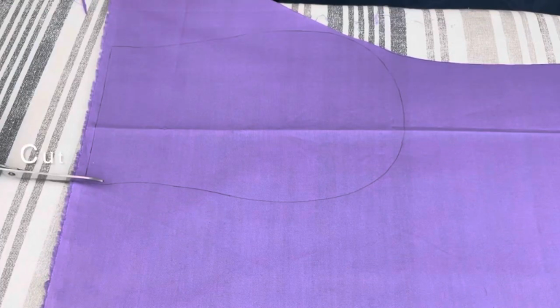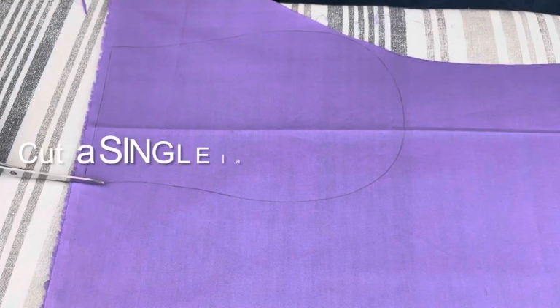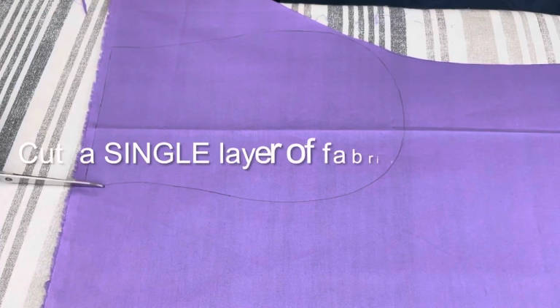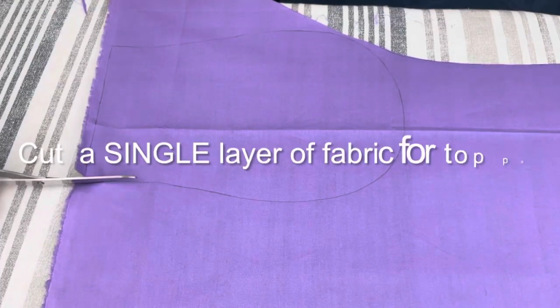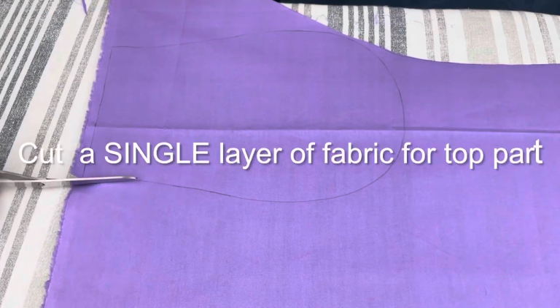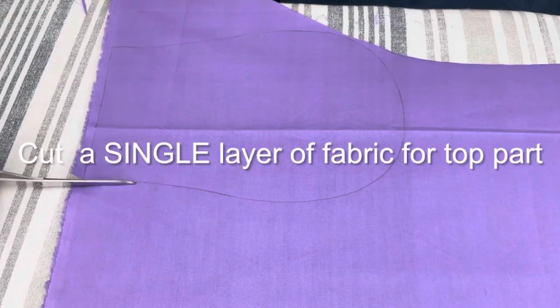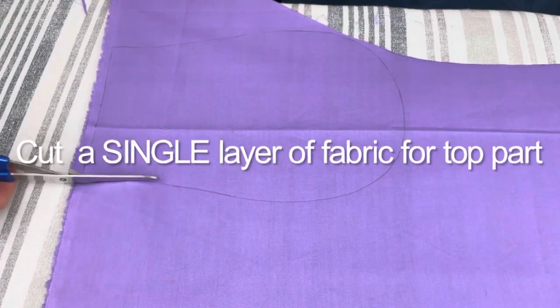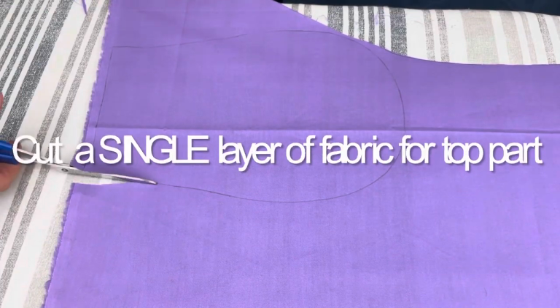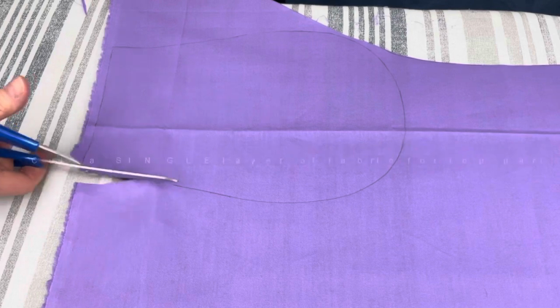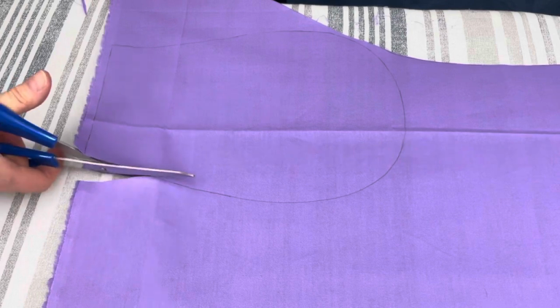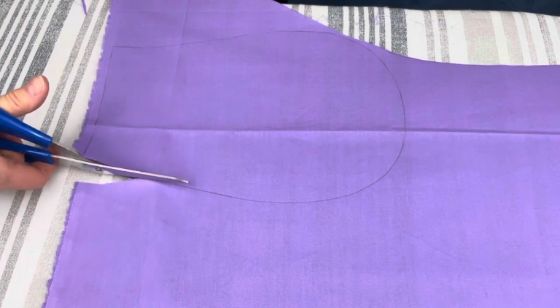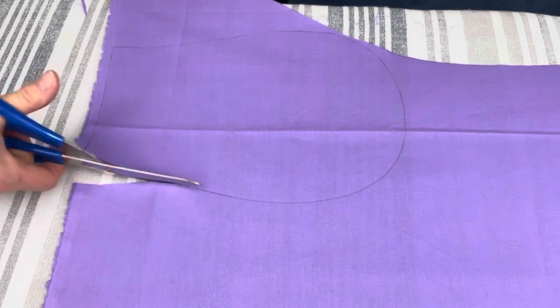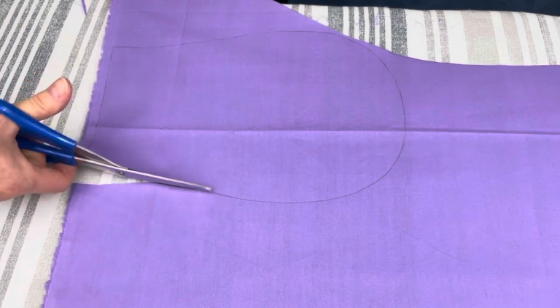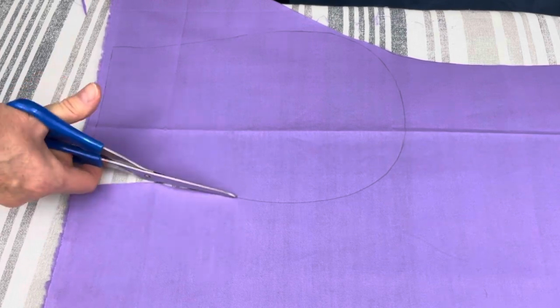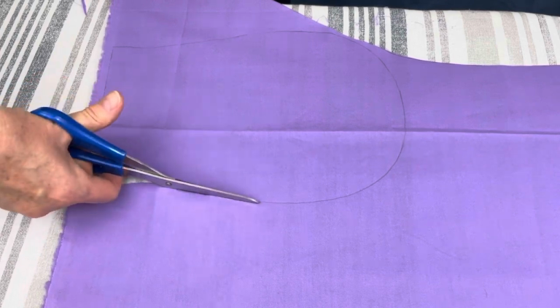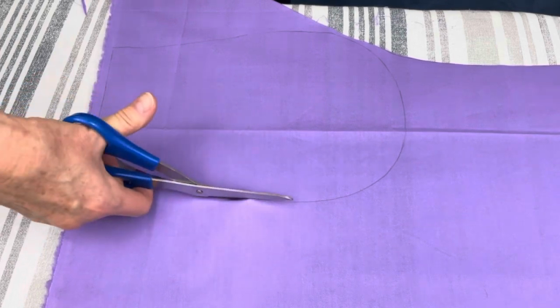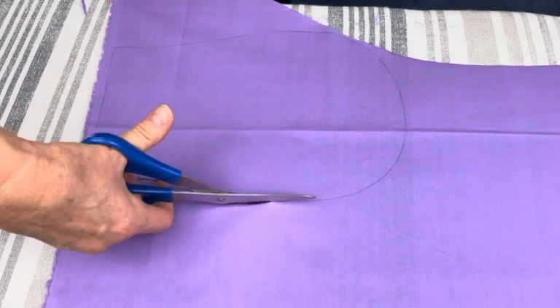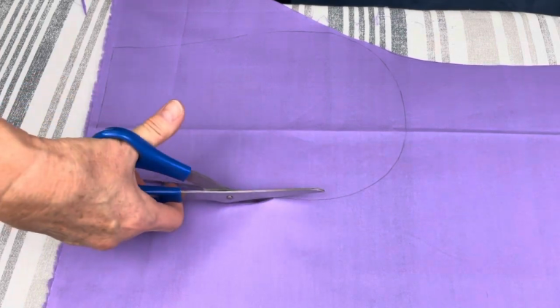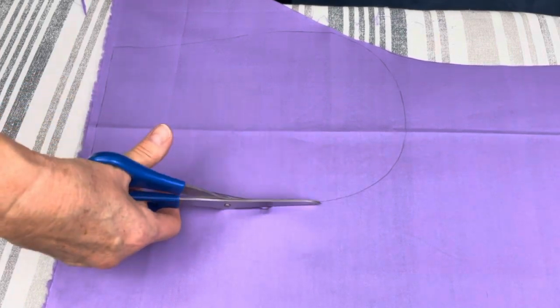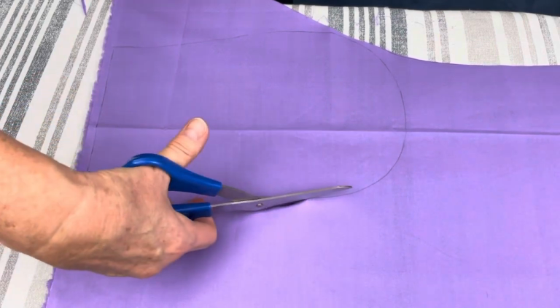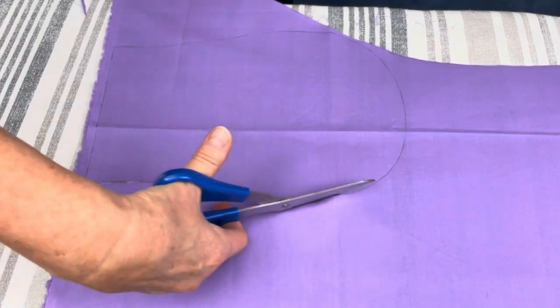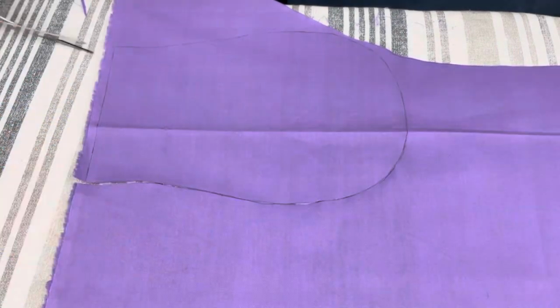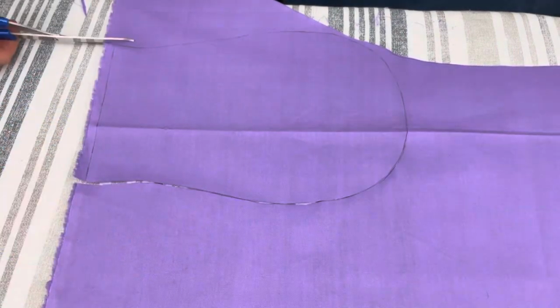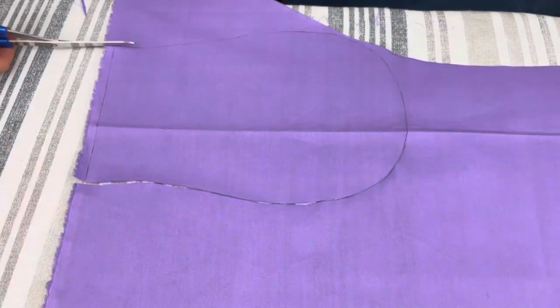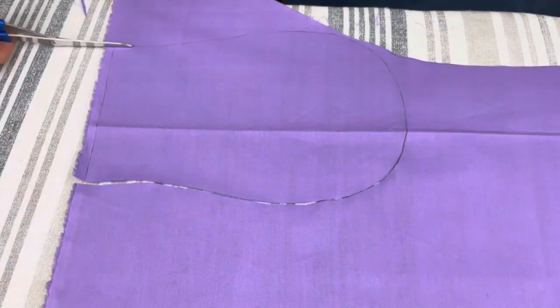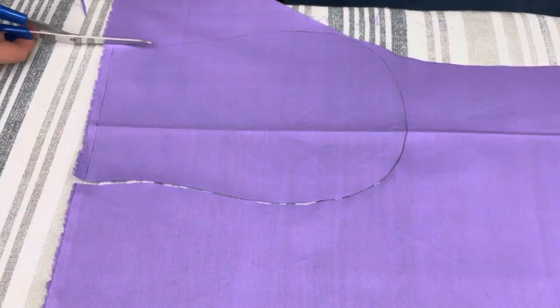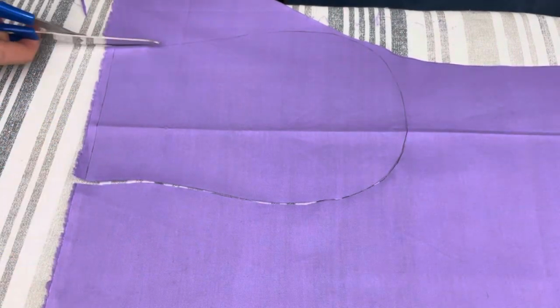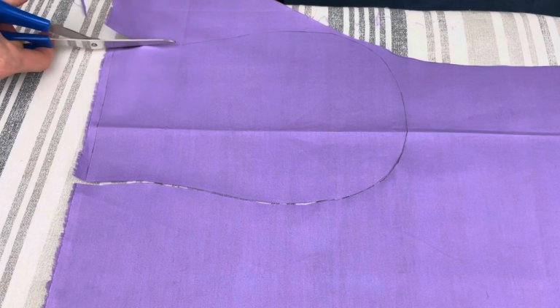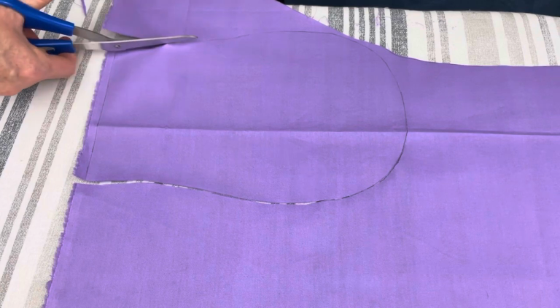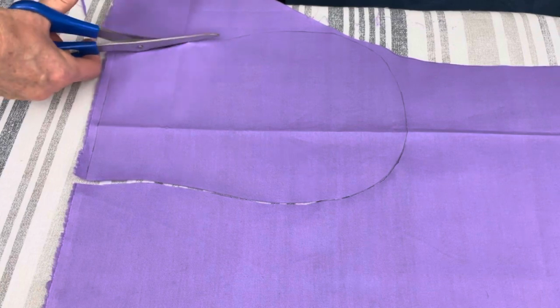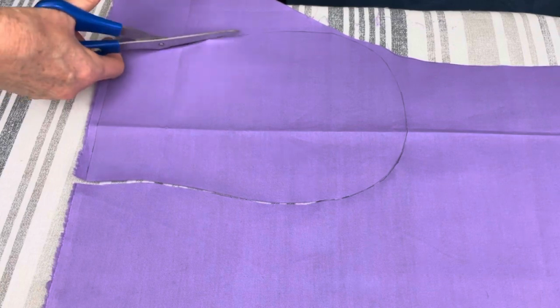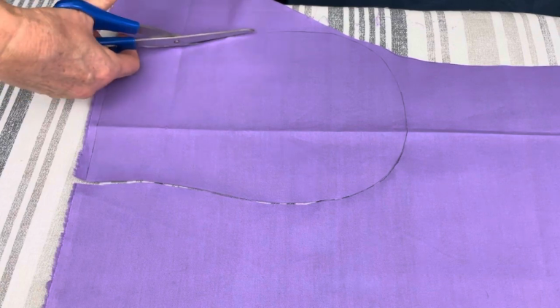For the top part, you need to cut out only a single layer of fabric. Go all around — cut it nice and clean.